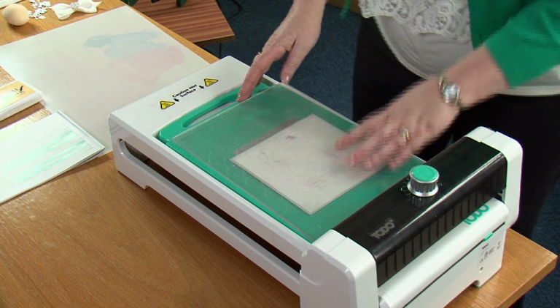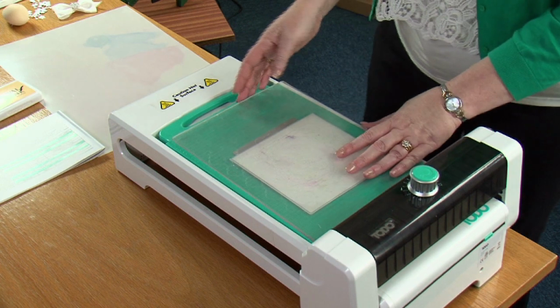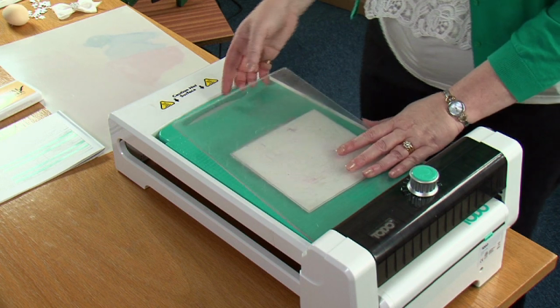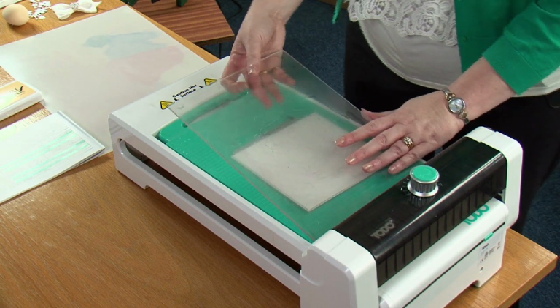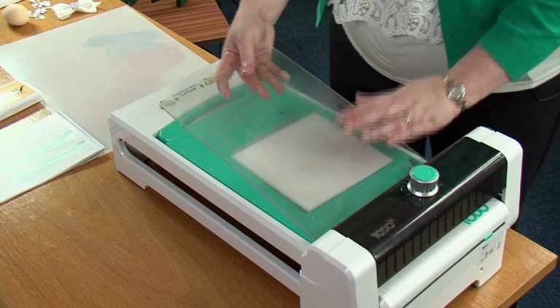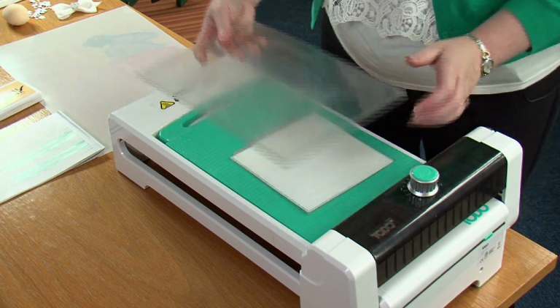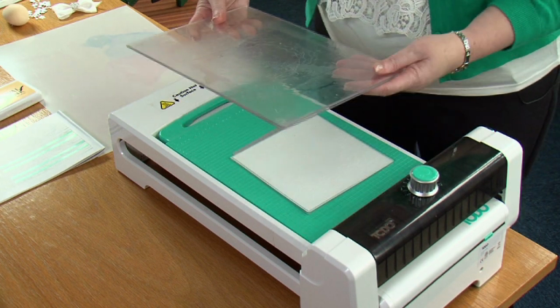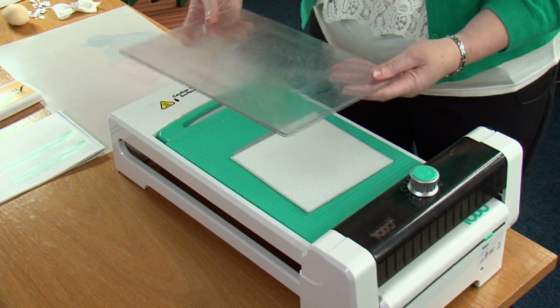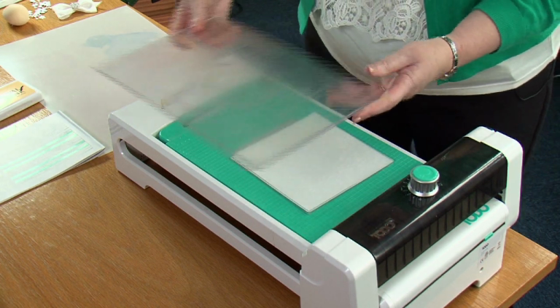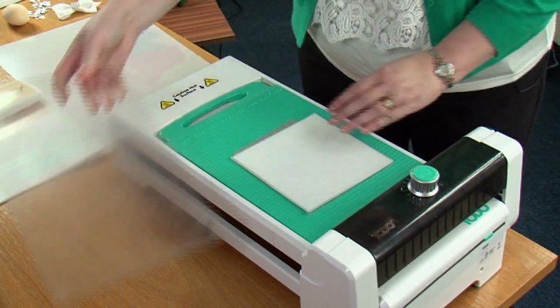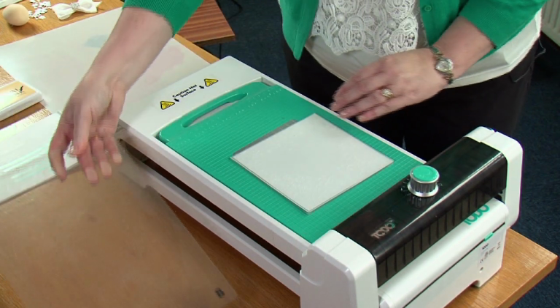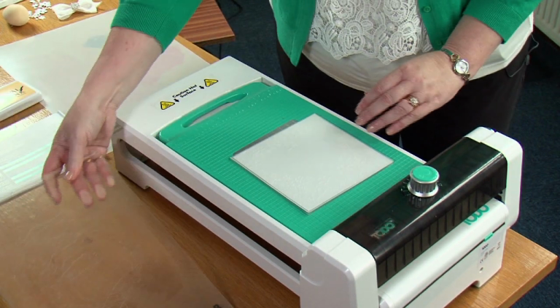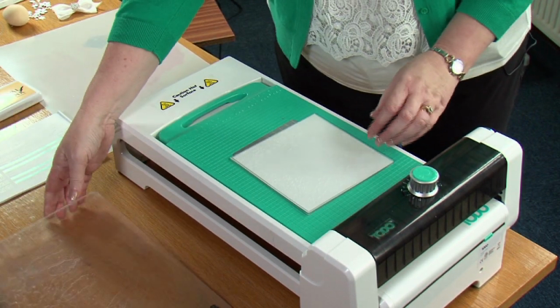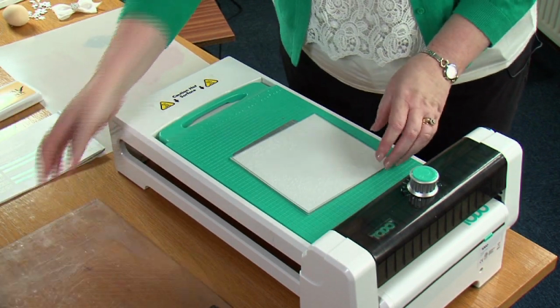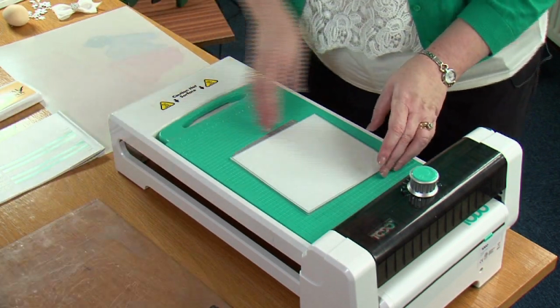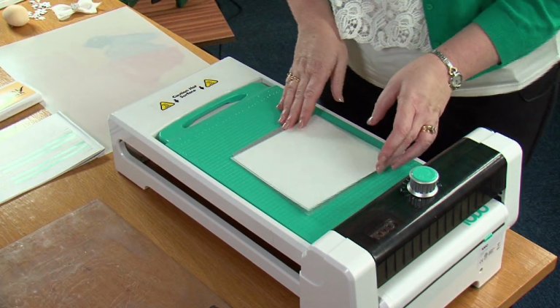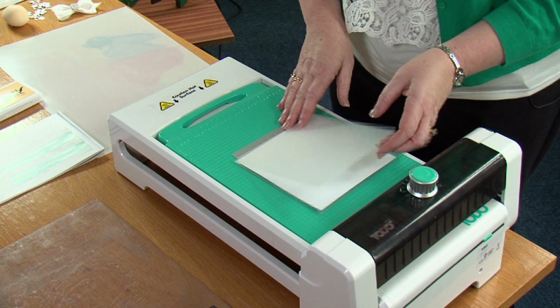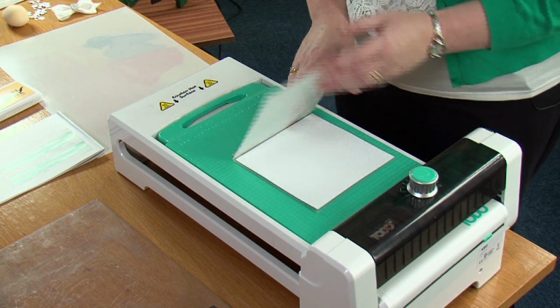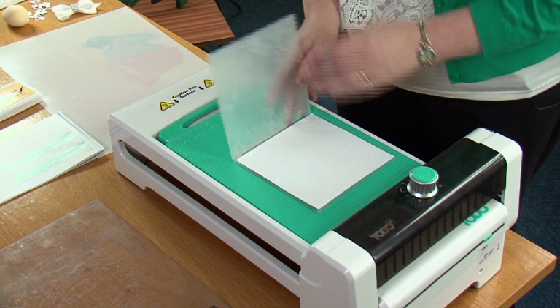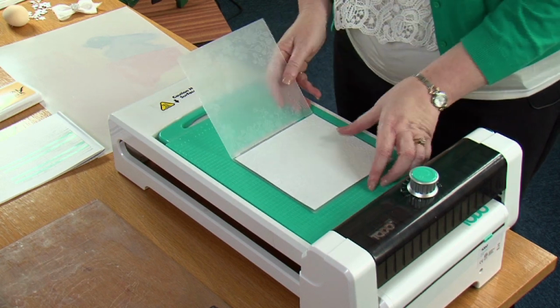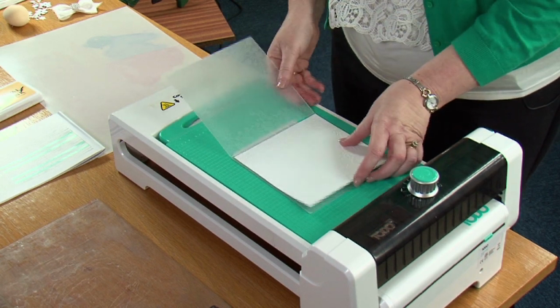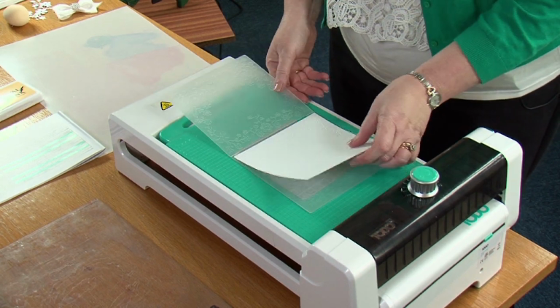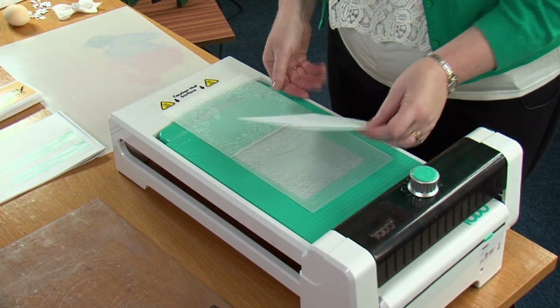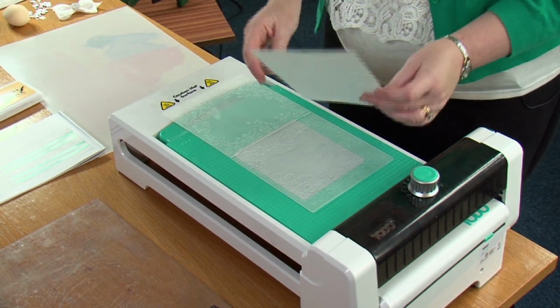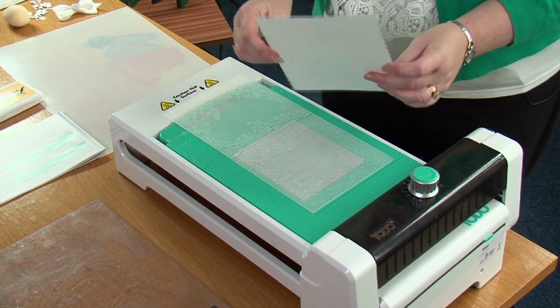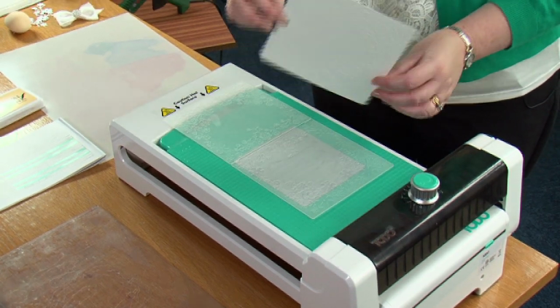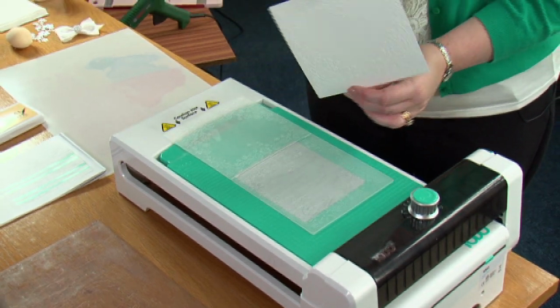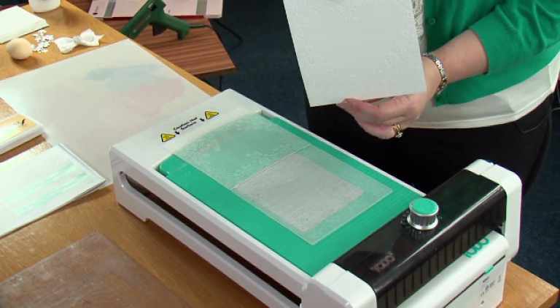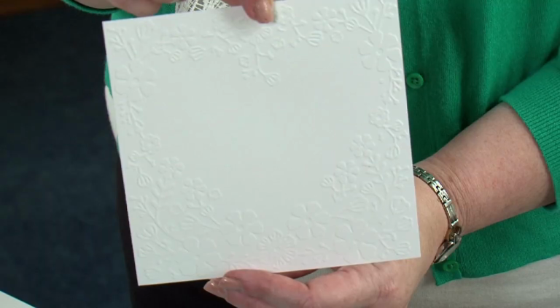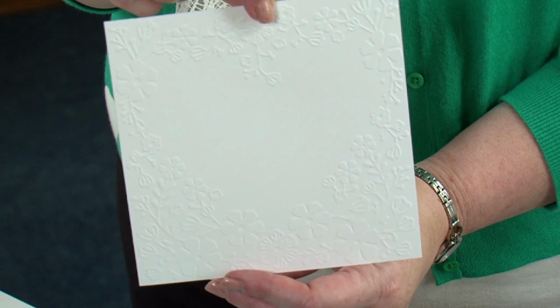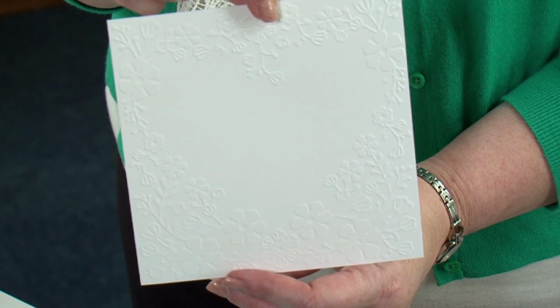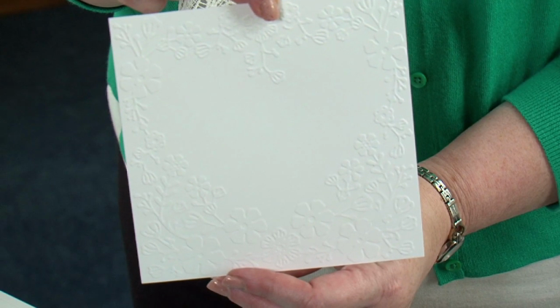We can then remove both of our plates, the C and B, and when we open up our folder we've got a beautifully embossed piece of card.